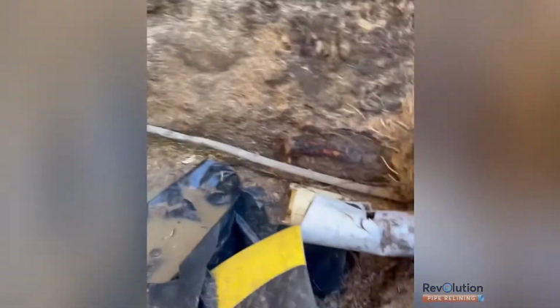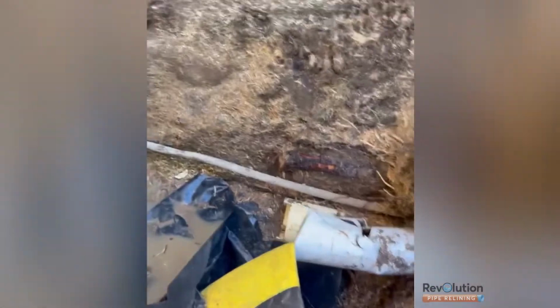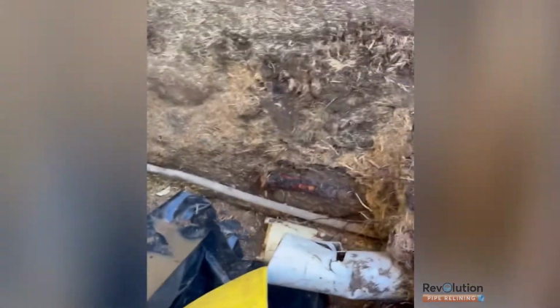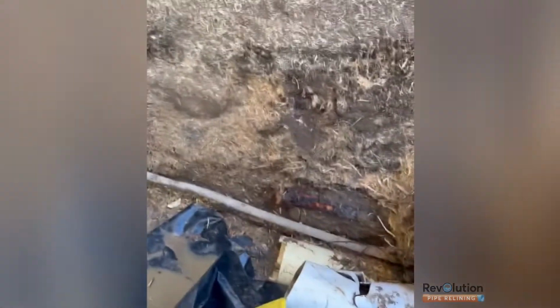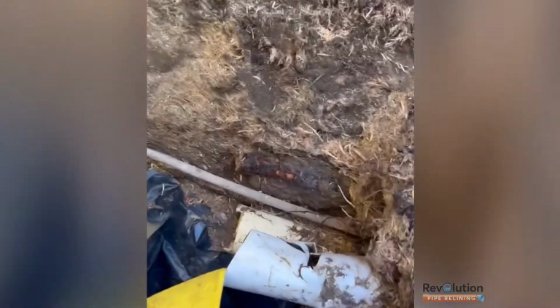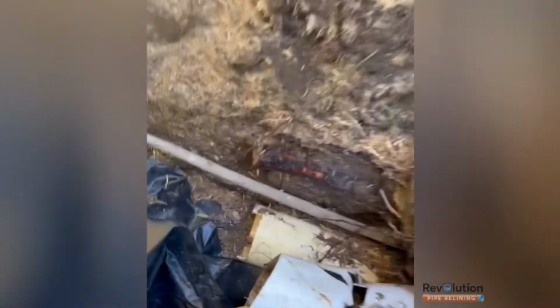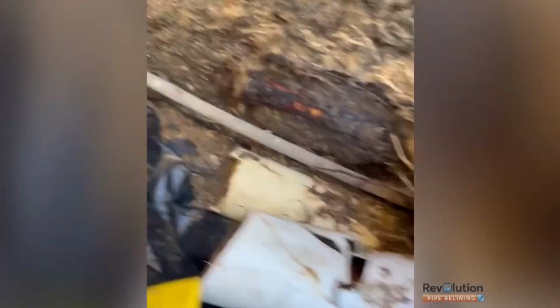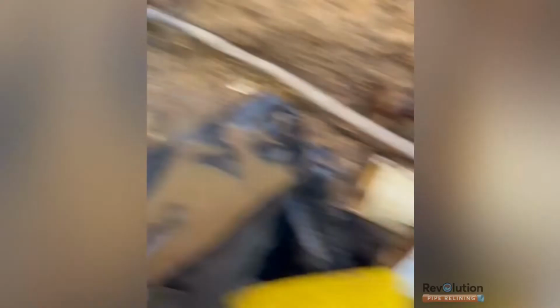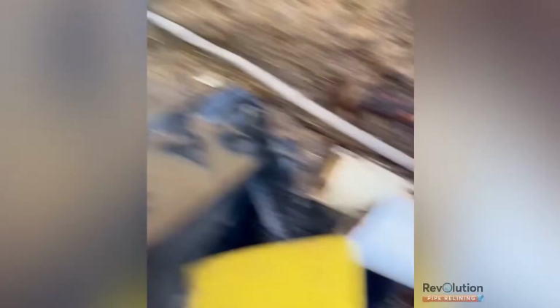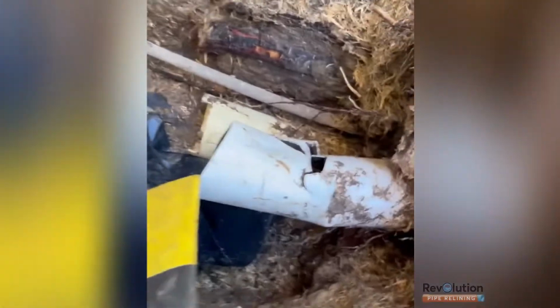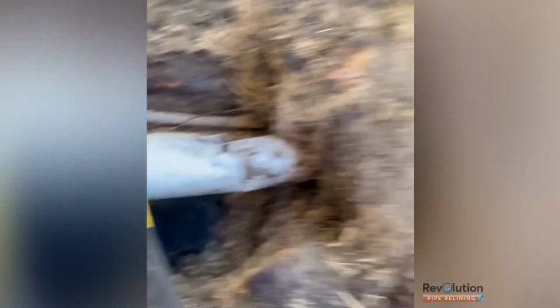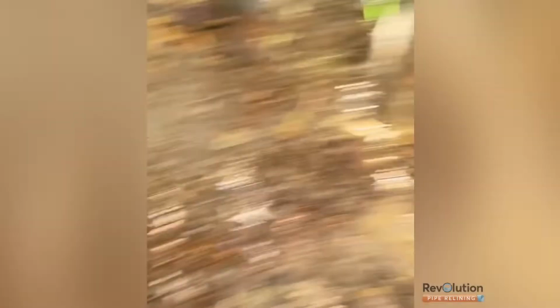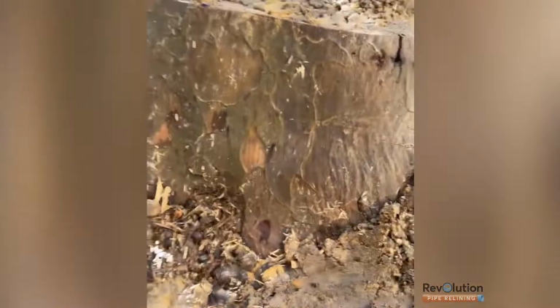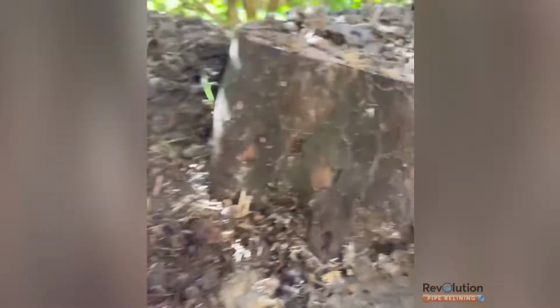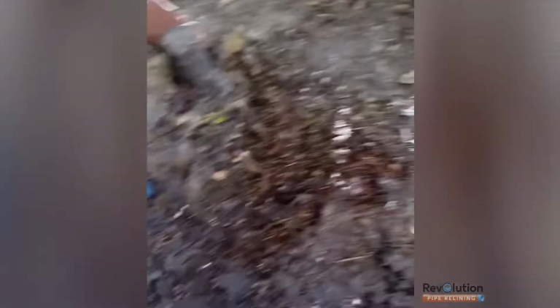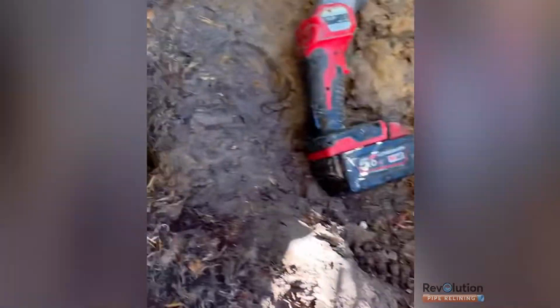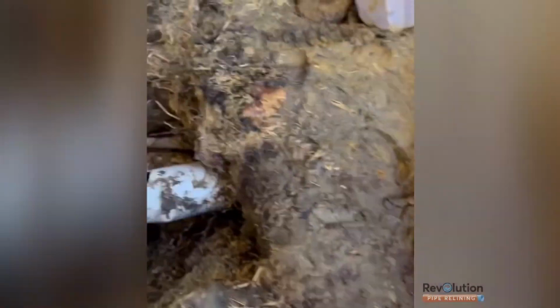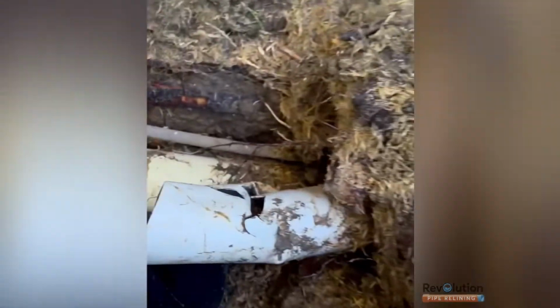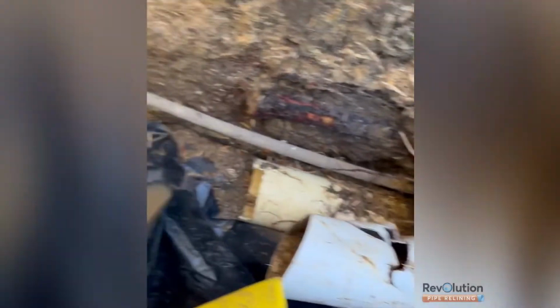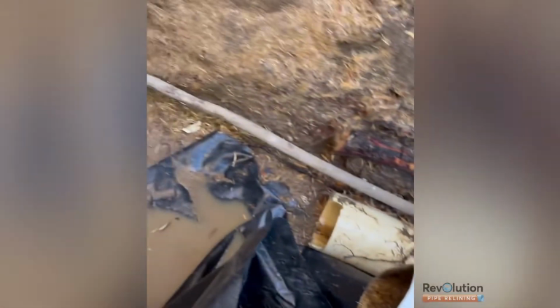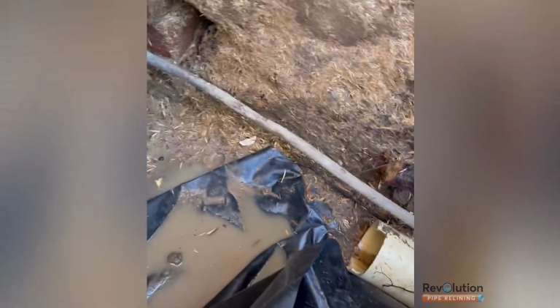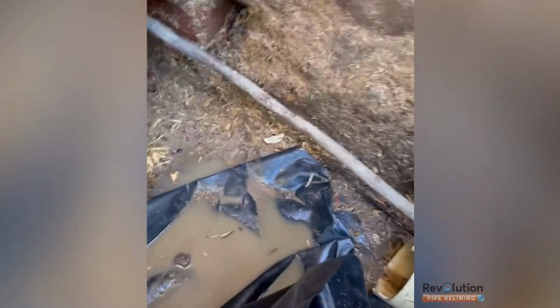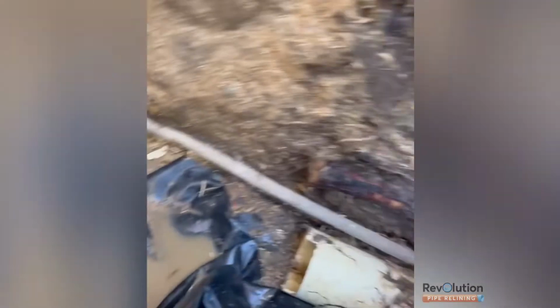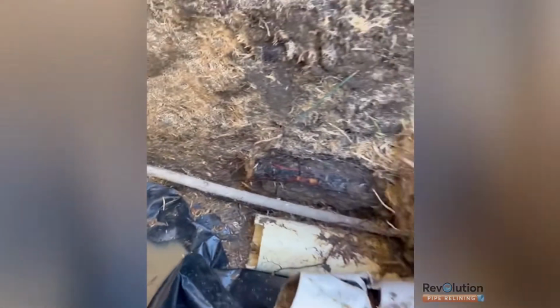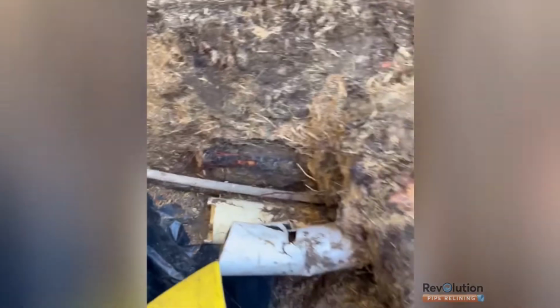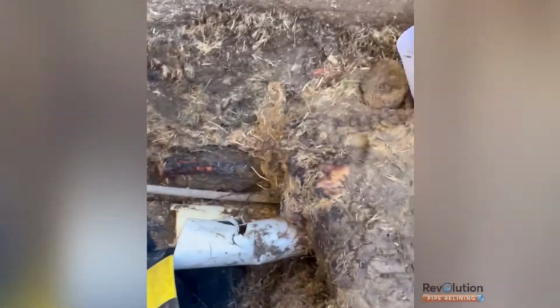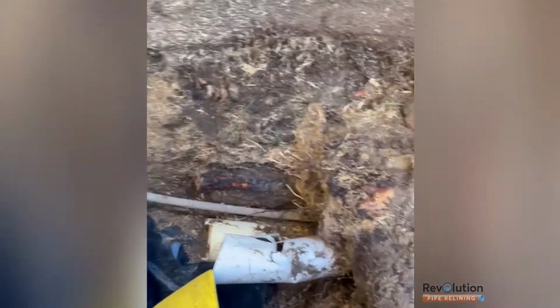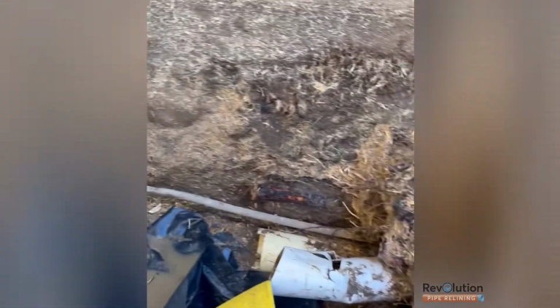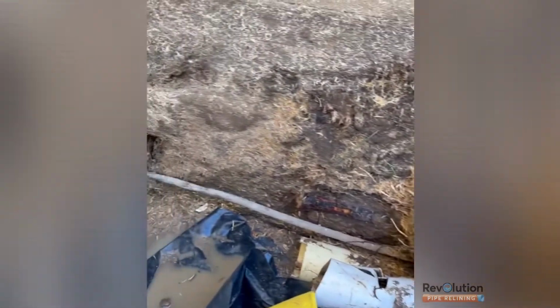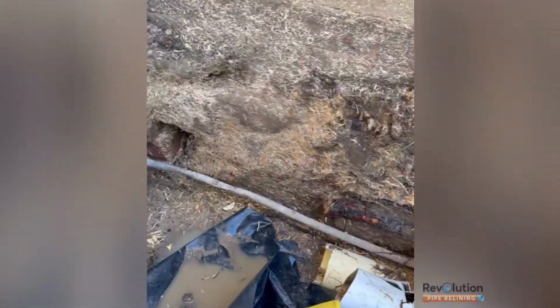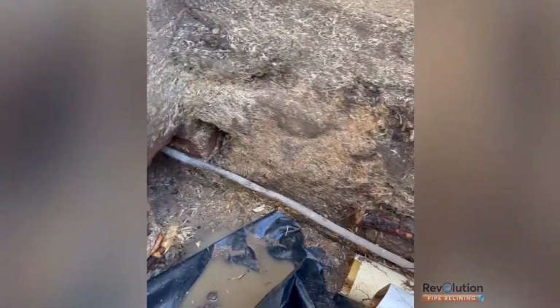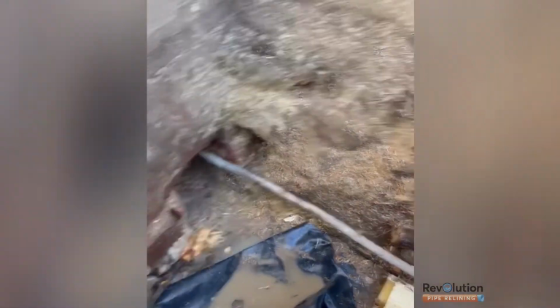So the junction — this pipe, like the sewer line and stormwater line, were completely crushed by a massive tree stump here. The roots completely flattened and crushed the pipe. We've robot cut and hydro excavated out the tree root.